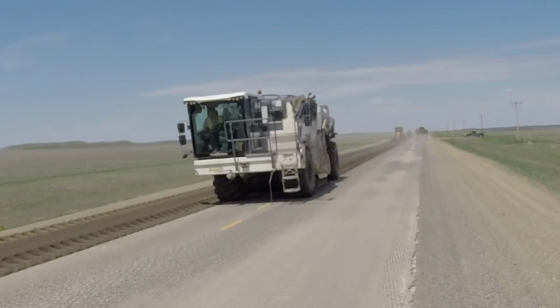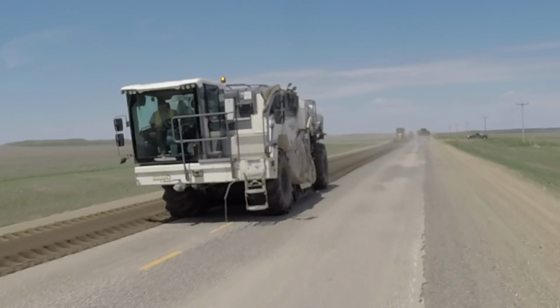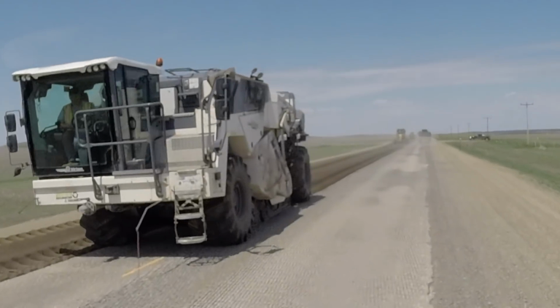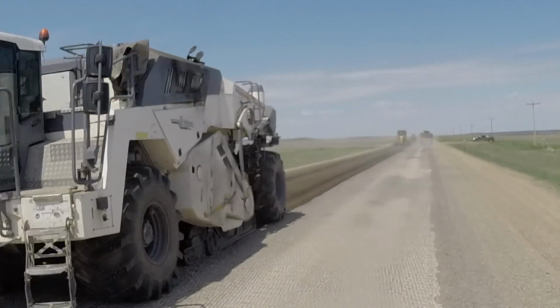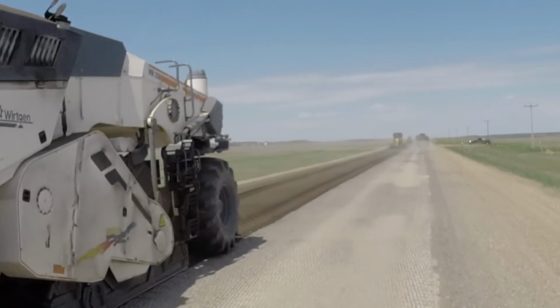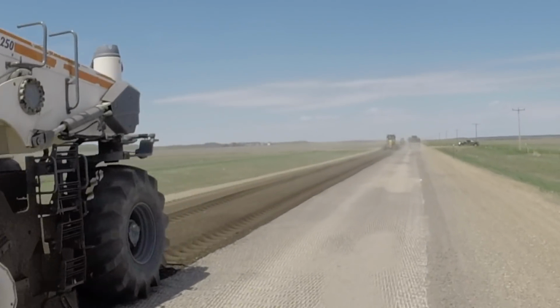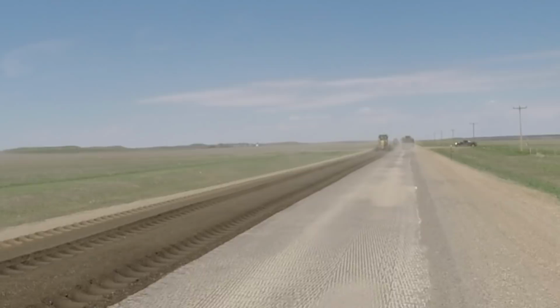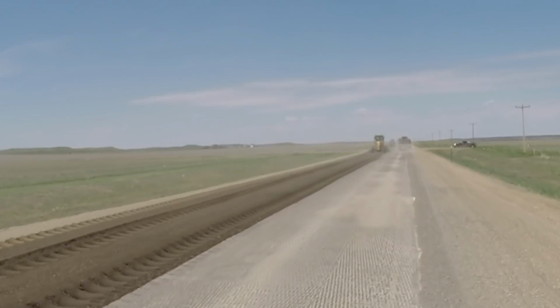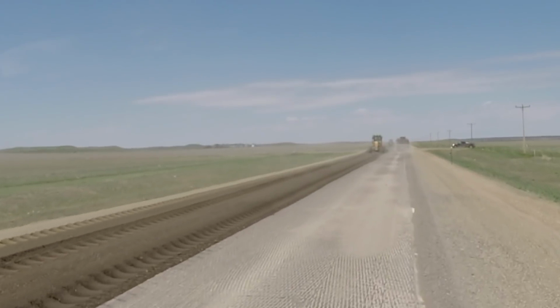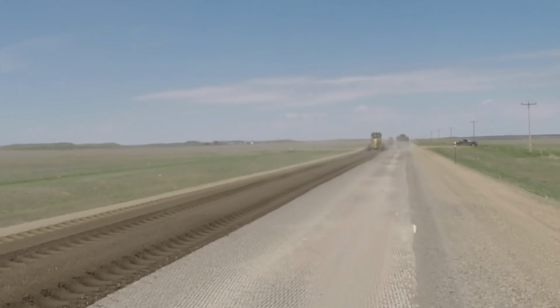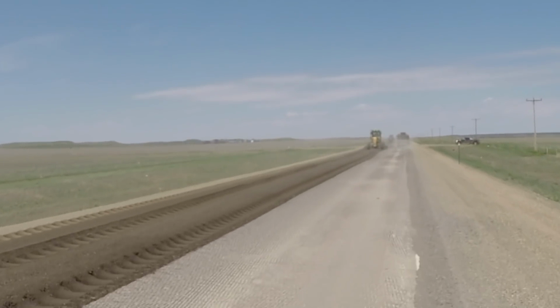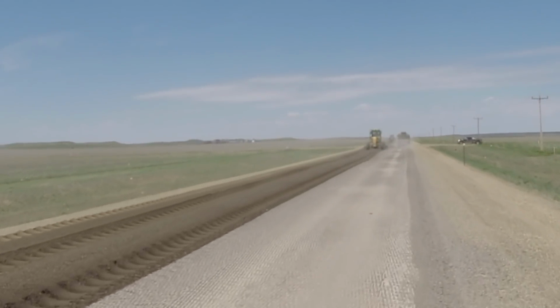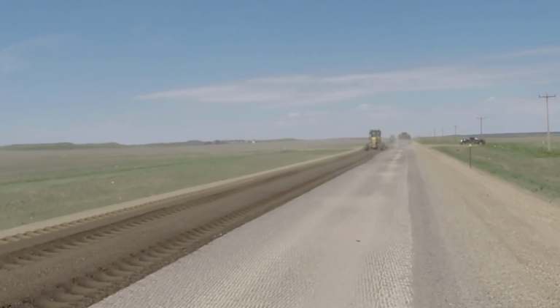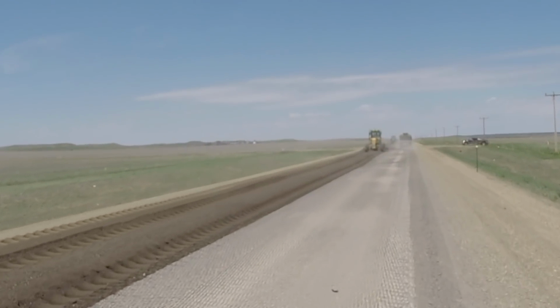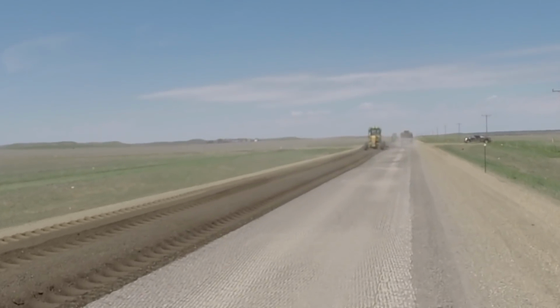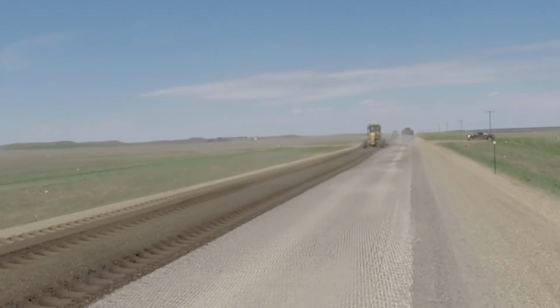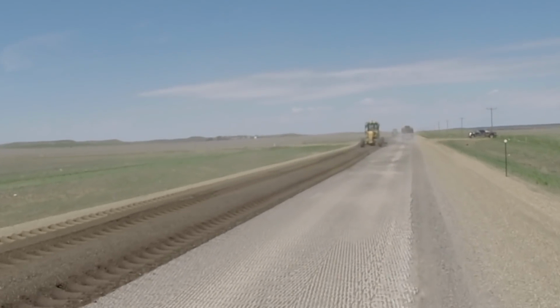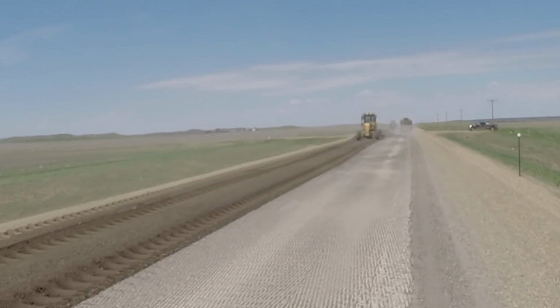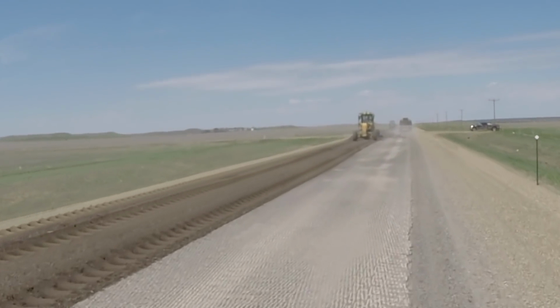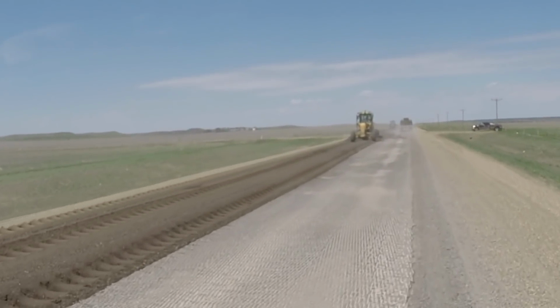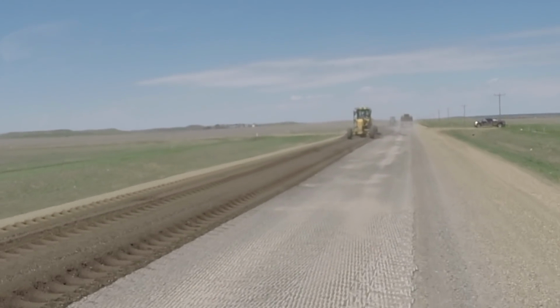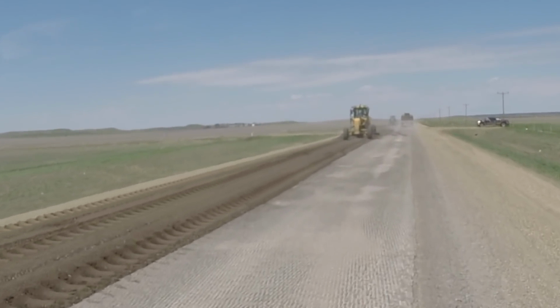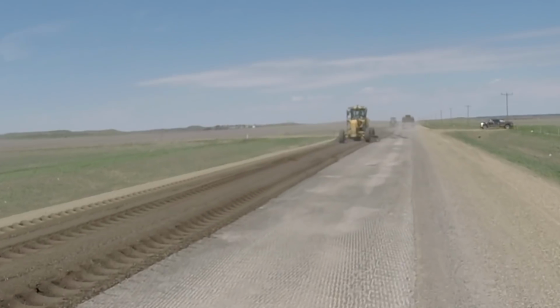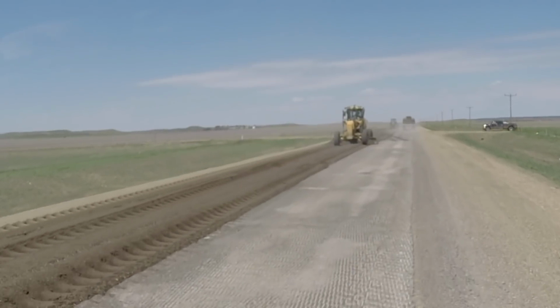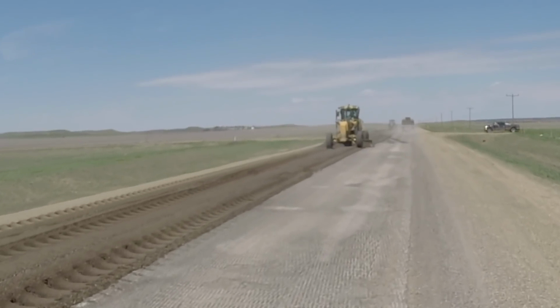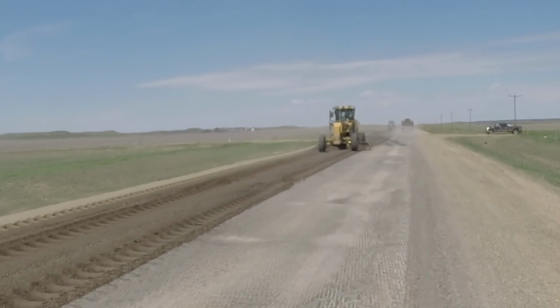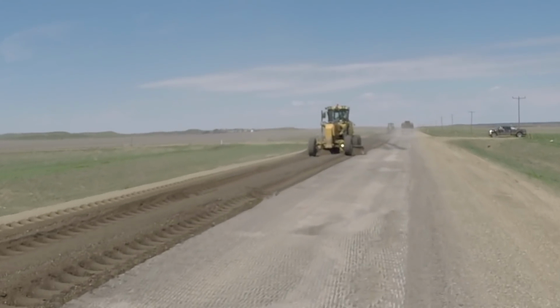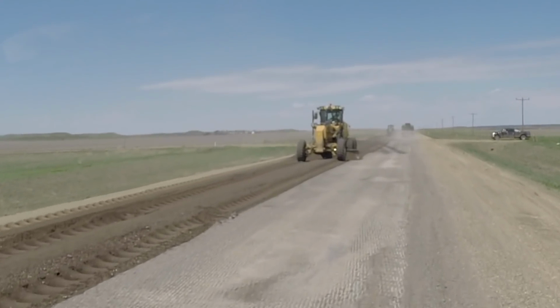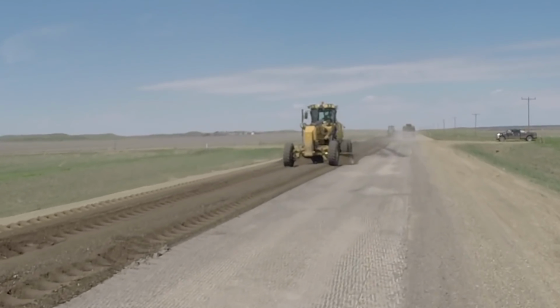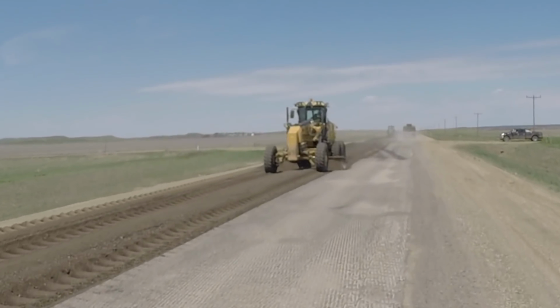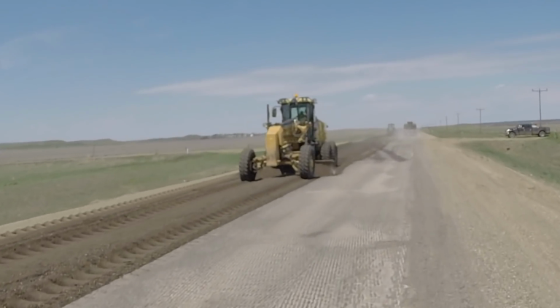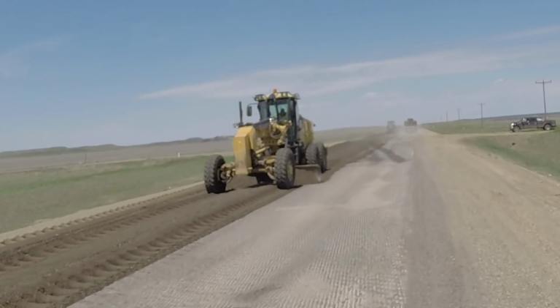There will be an 11-foot width restriction on Highway 73, but the contractor stated that they will work with the locals who have large equipment they need to move from field to field, as they did last year.